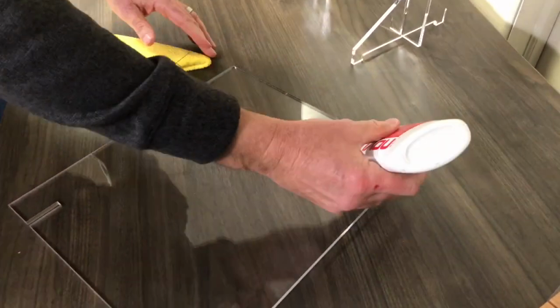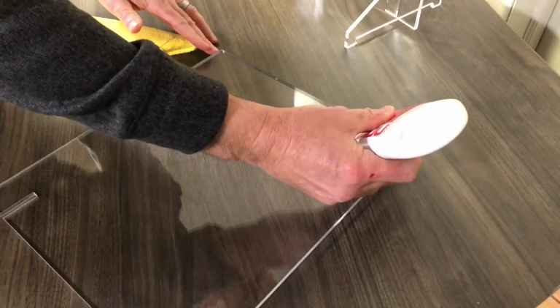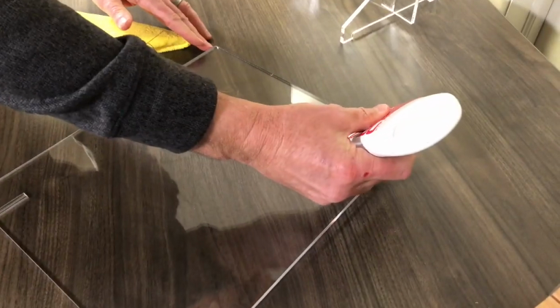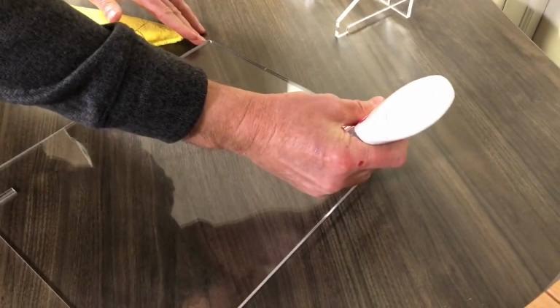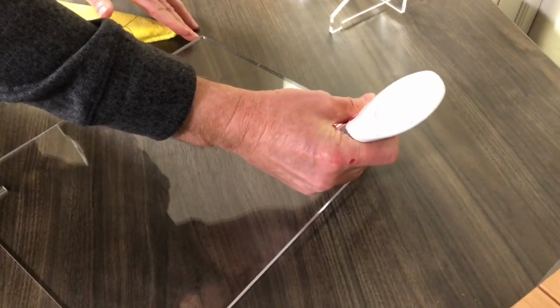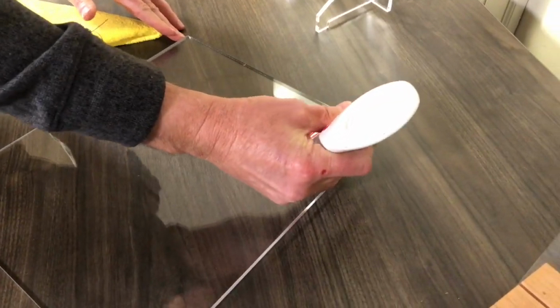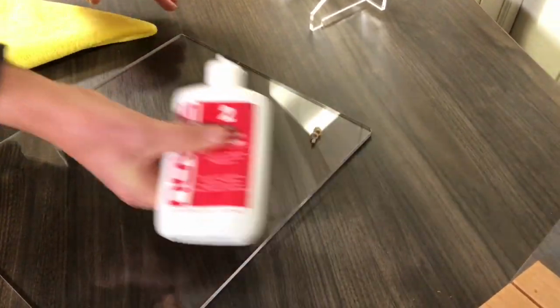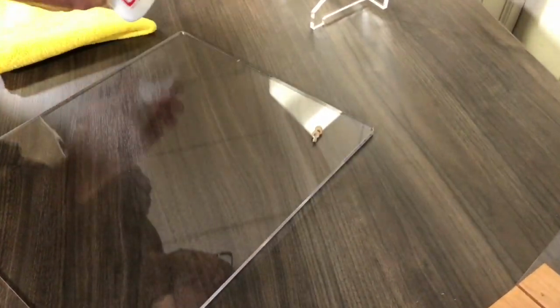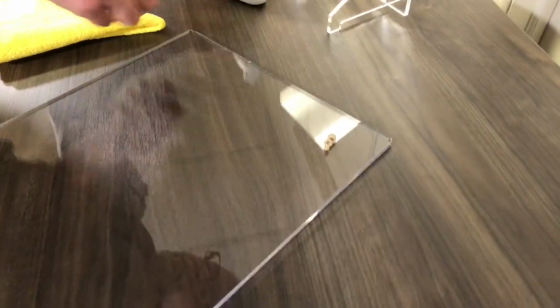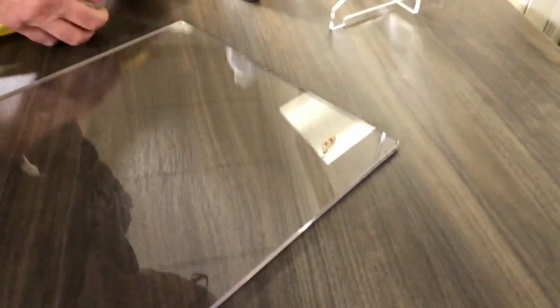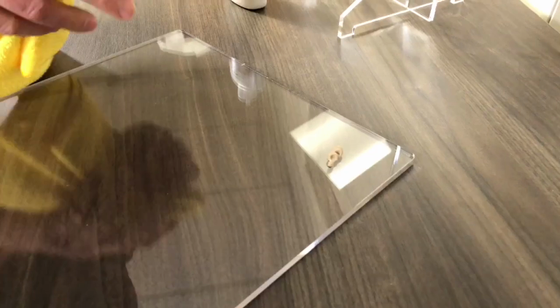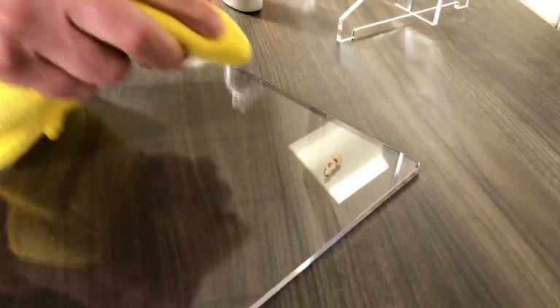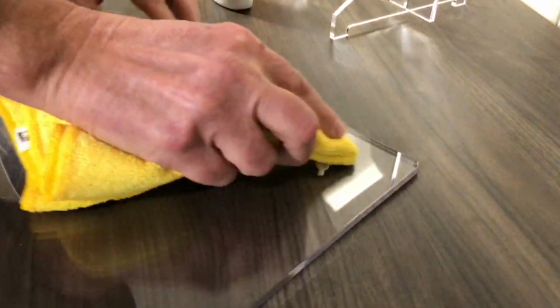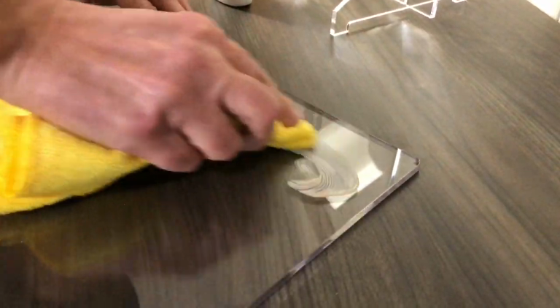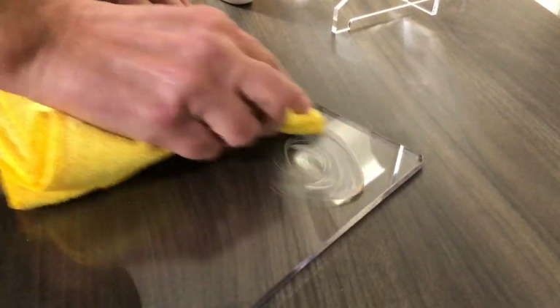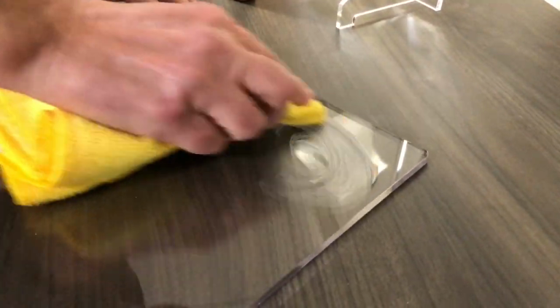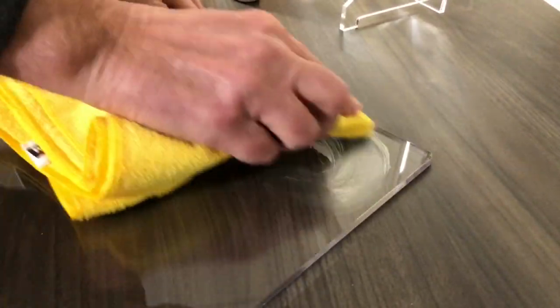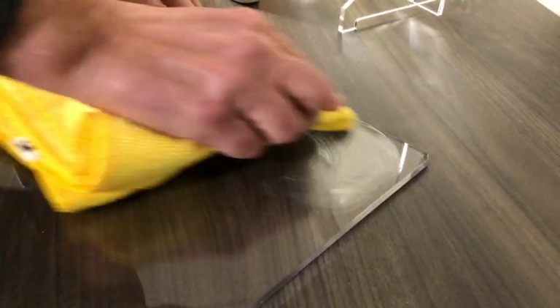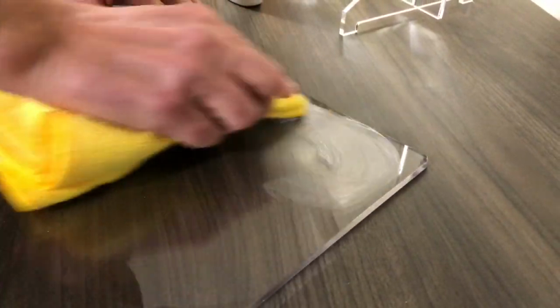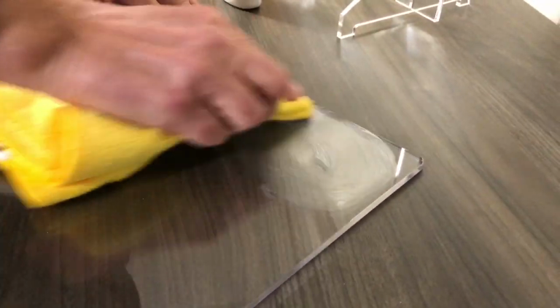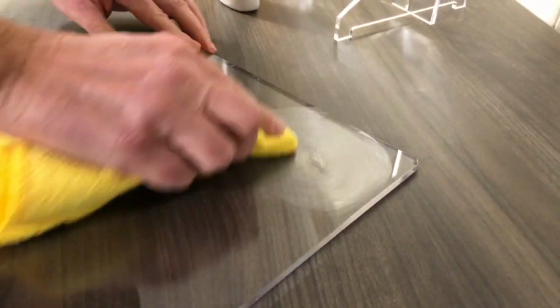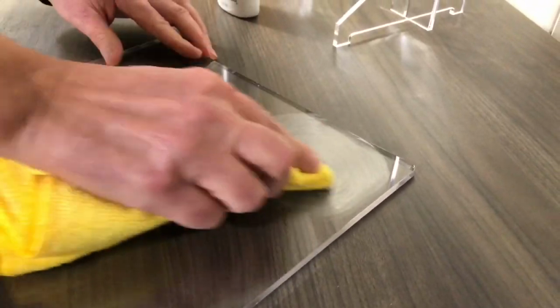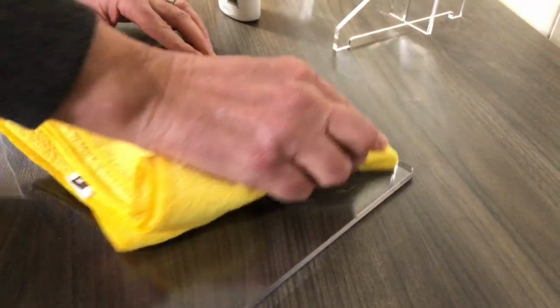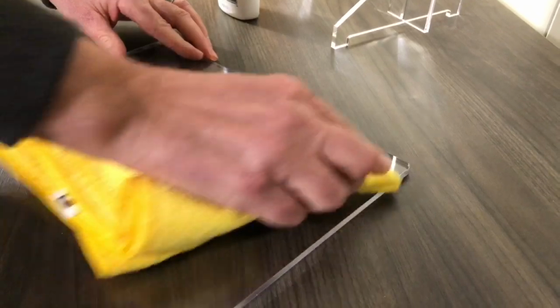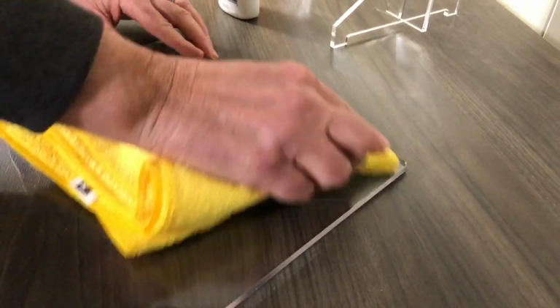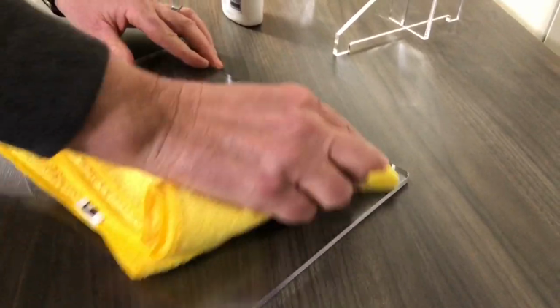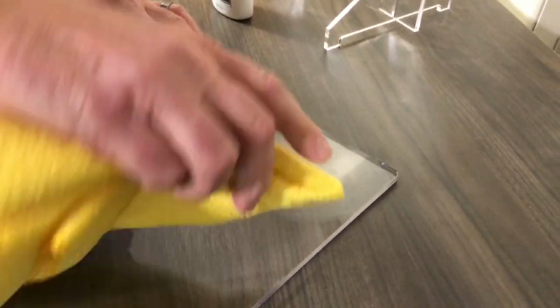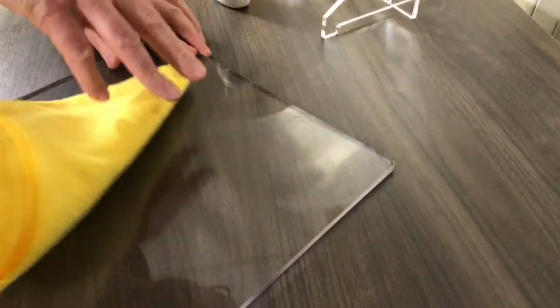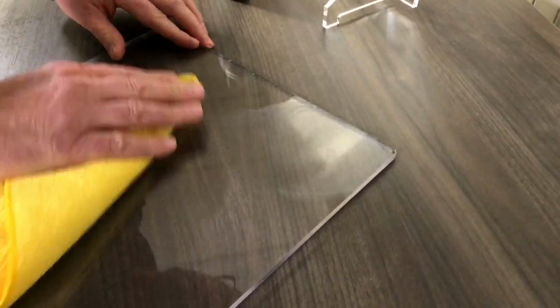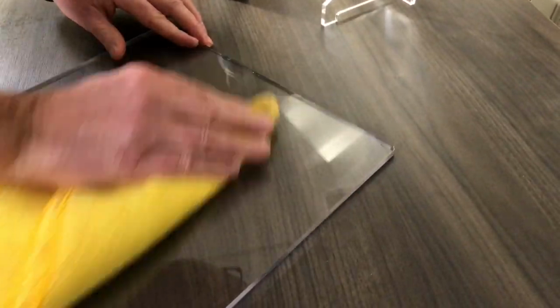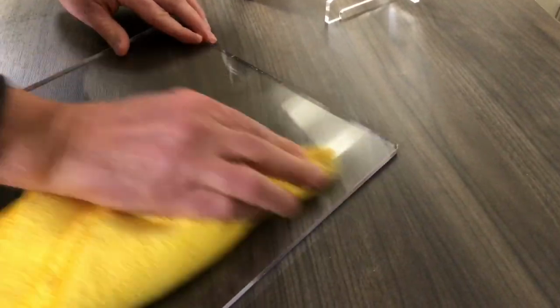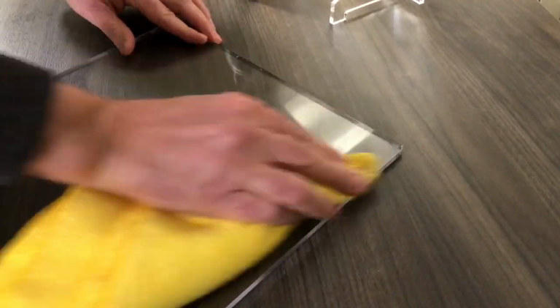If you notice small scratches begin to appear on the acrylic after frequent handling, Novus two will help remove the fine scratches, helping brighten and shine the acrylic. Apply a small amount to a microfiber cloth and rub in a back-and-forth motion.